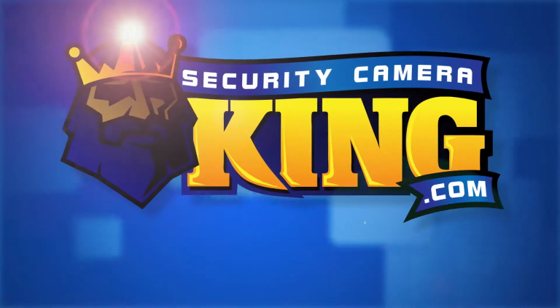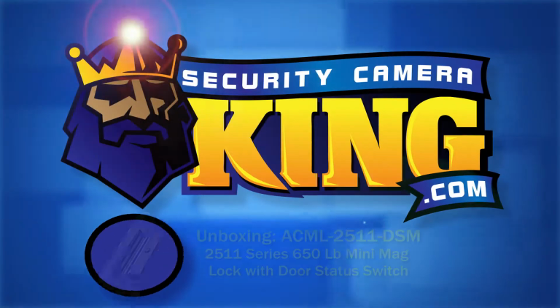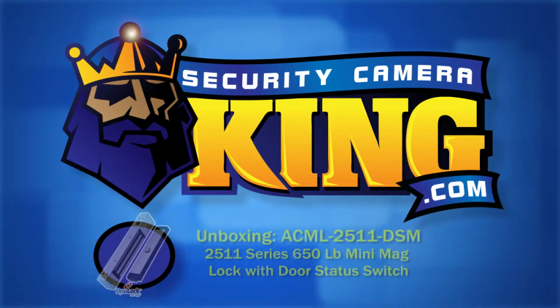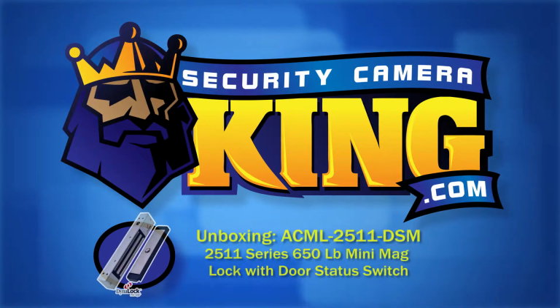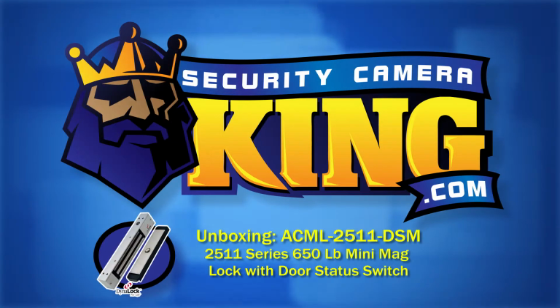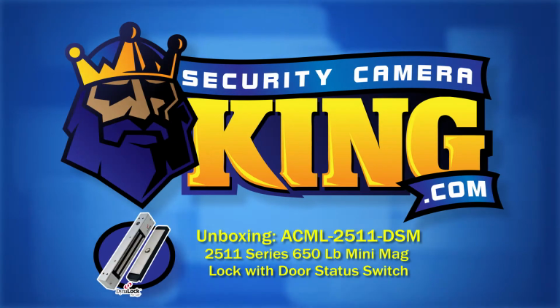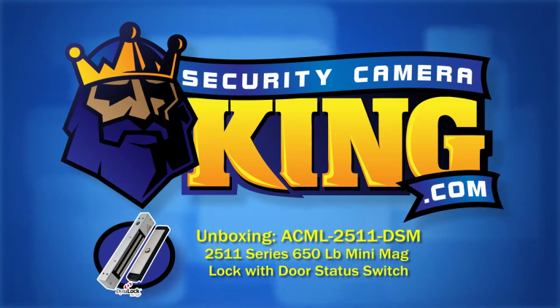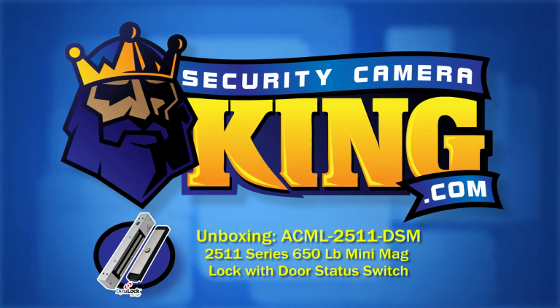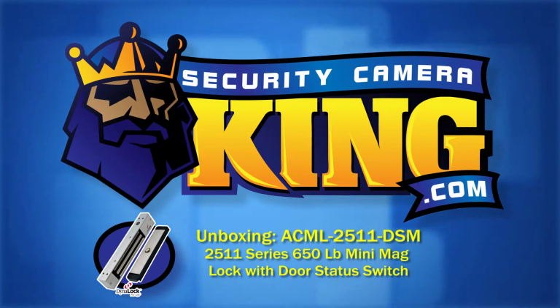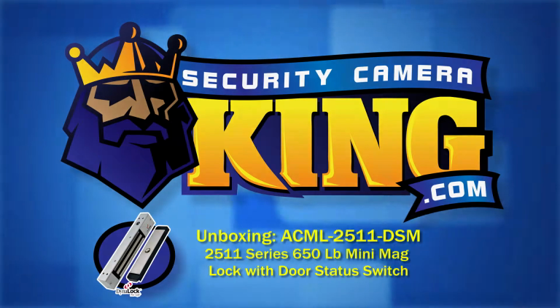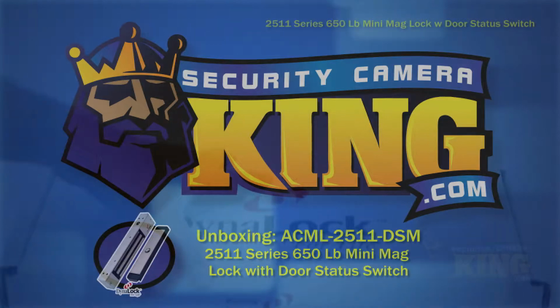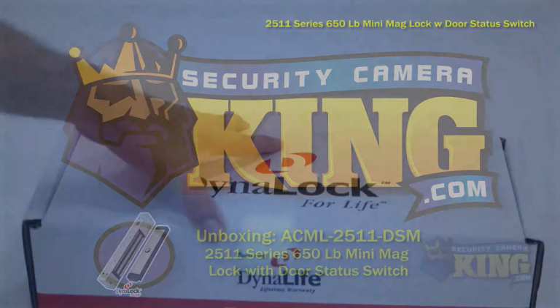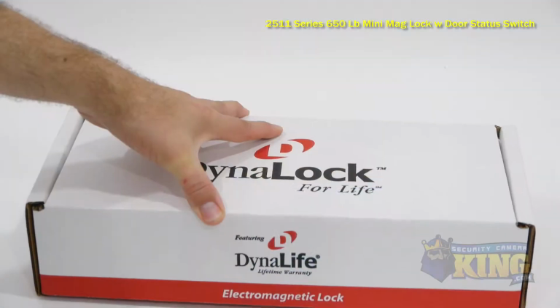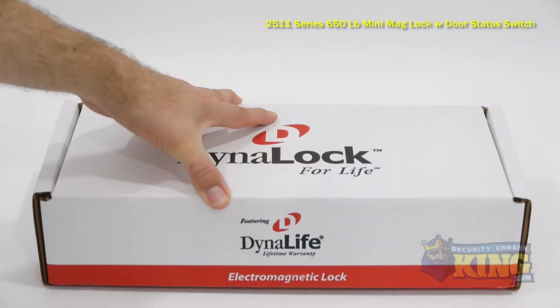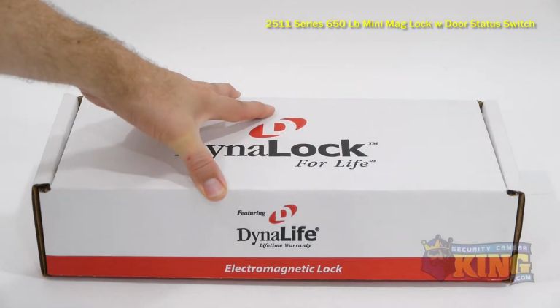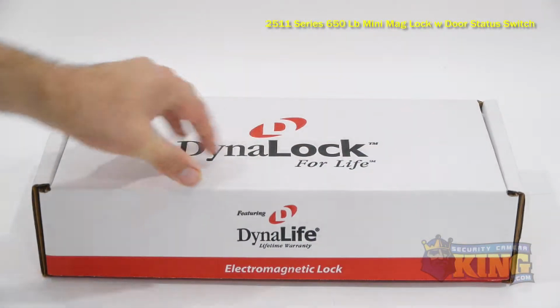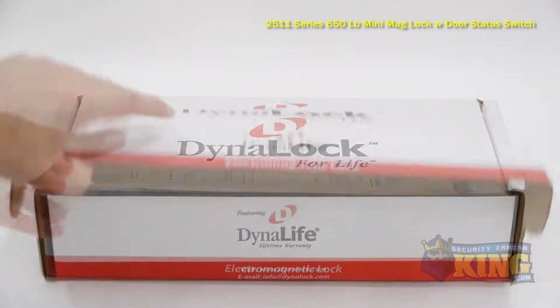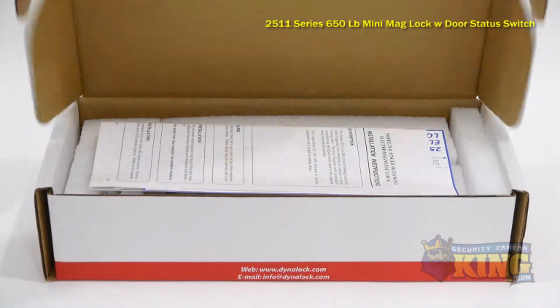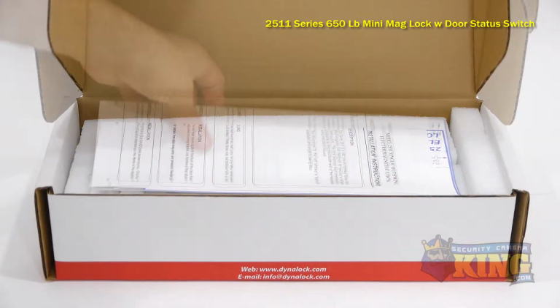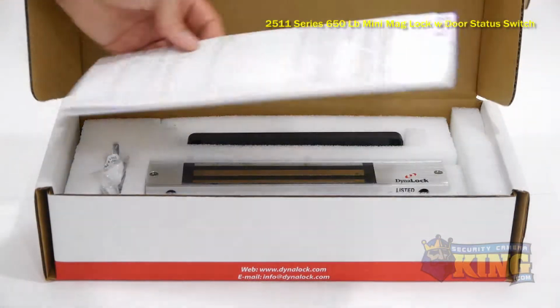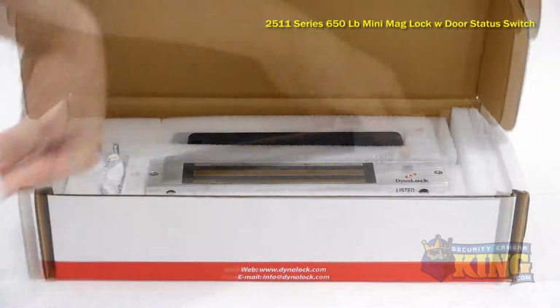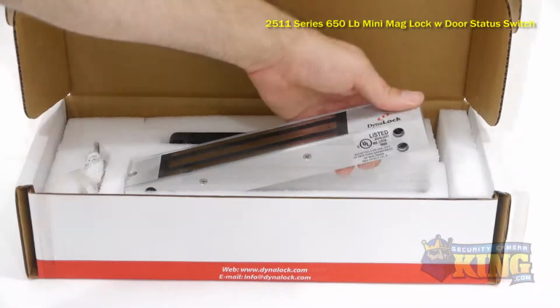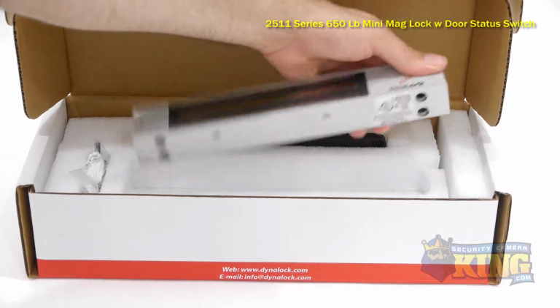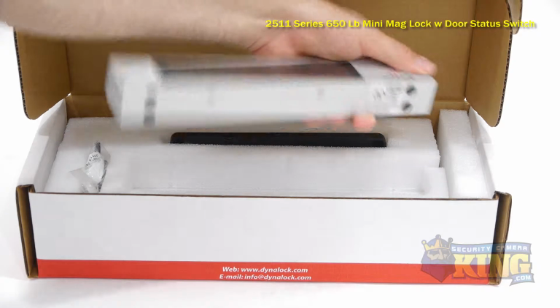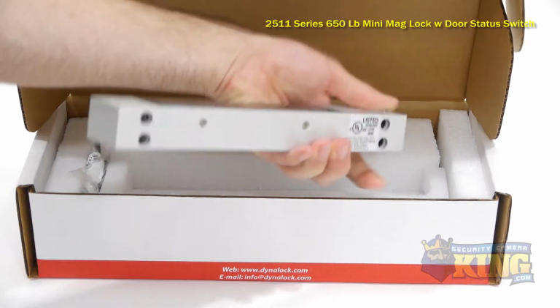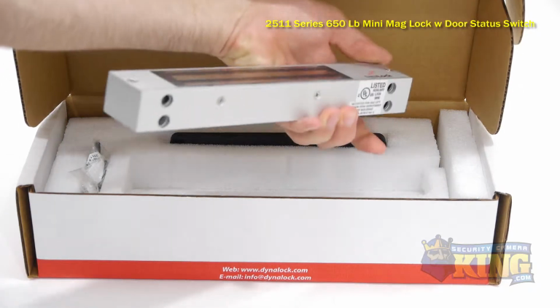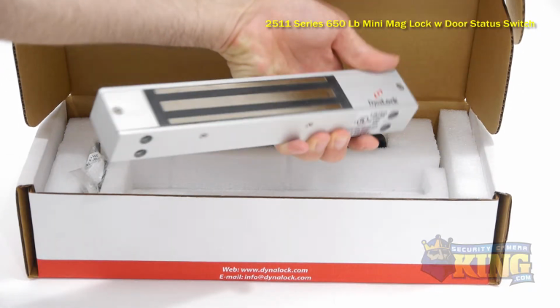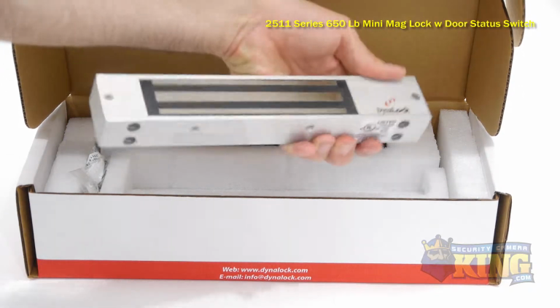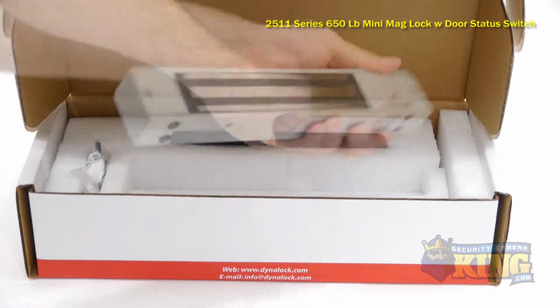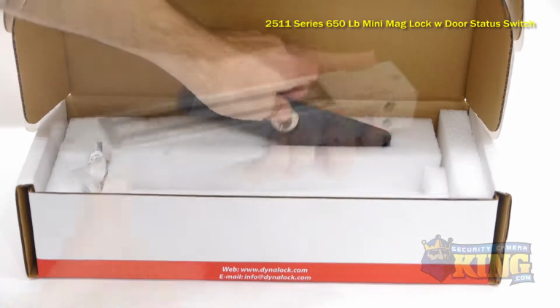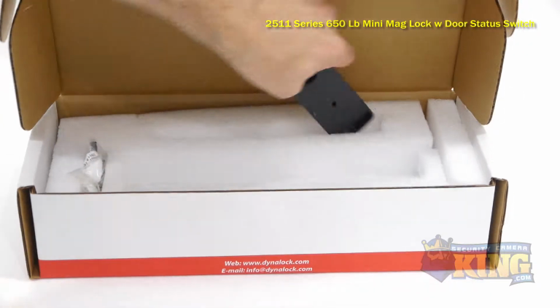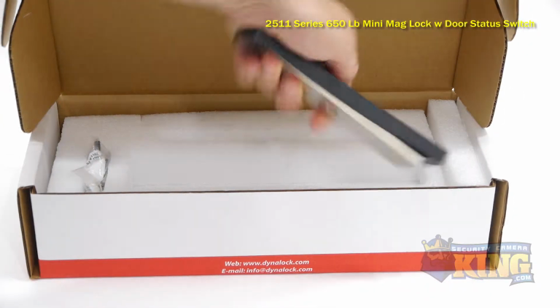Welcome to SecurityCameraKing.com. The ACML2511DSM is an electromagnetic lock made for areas with lower security needs, and has a holding force of 650 pounds.